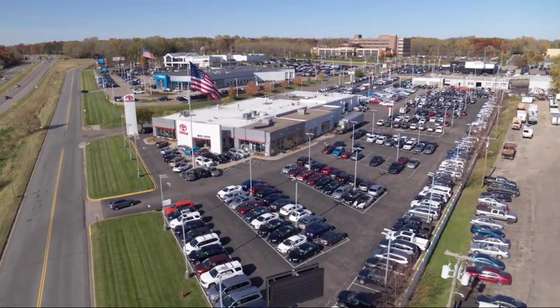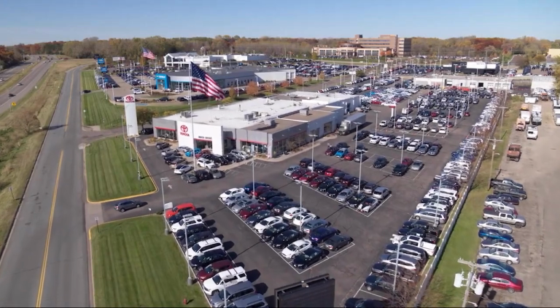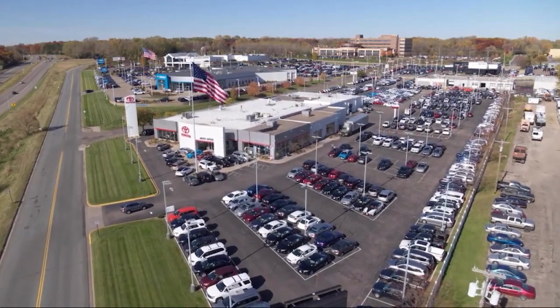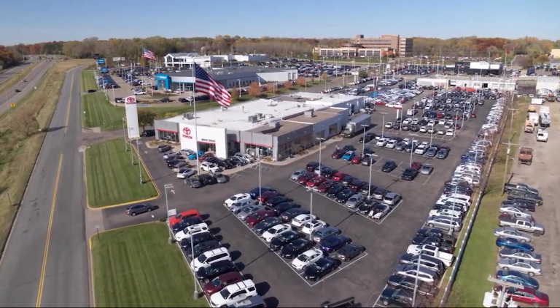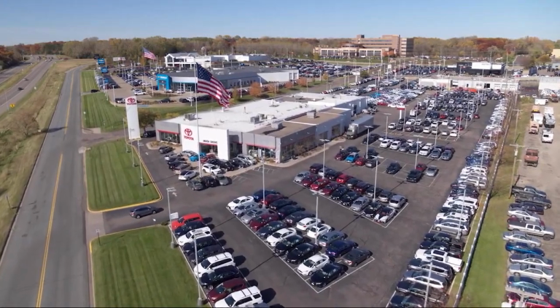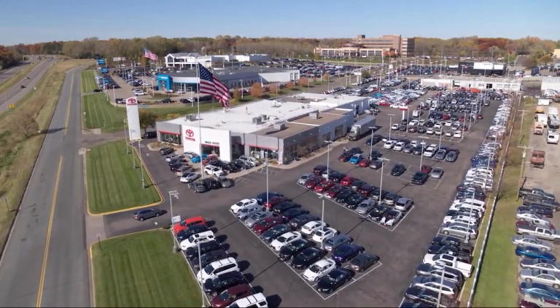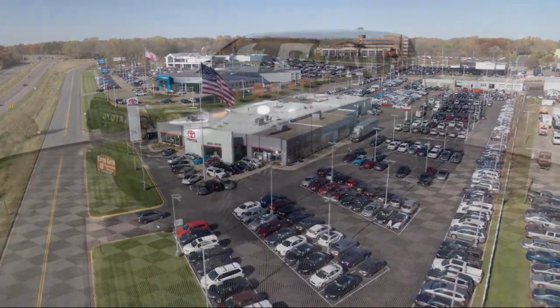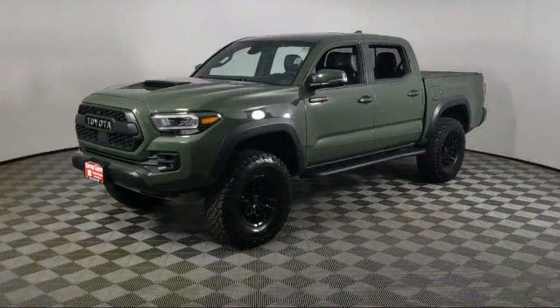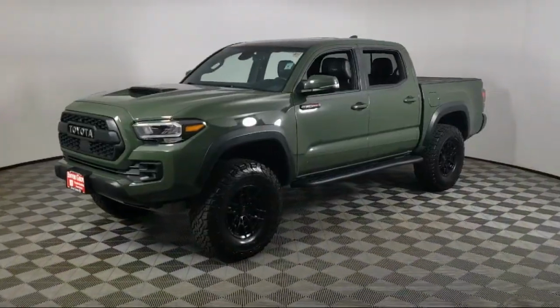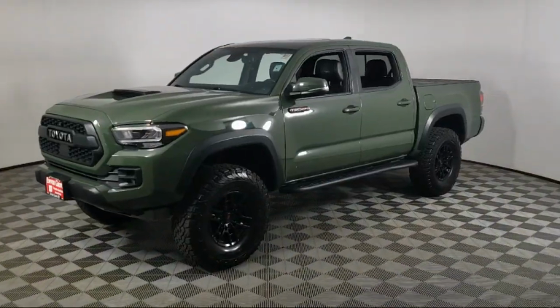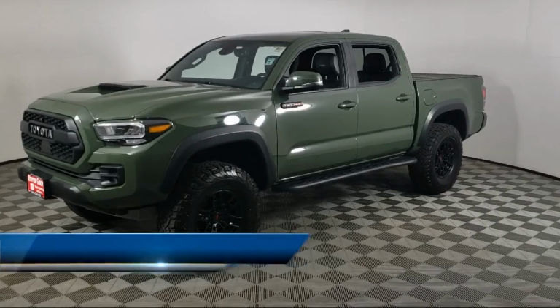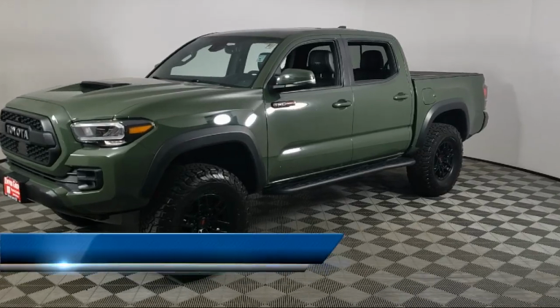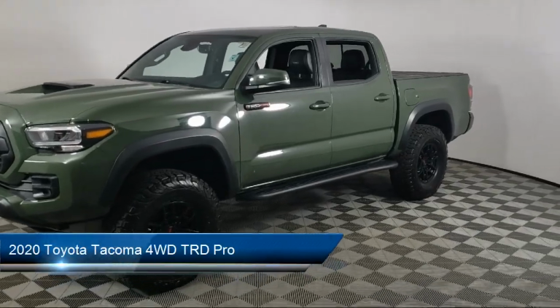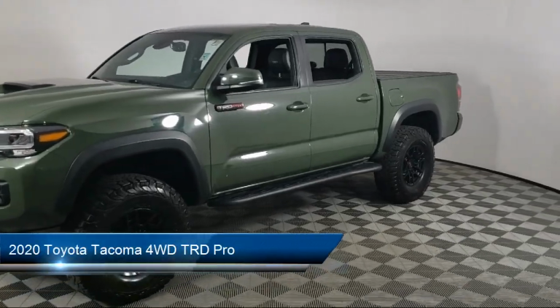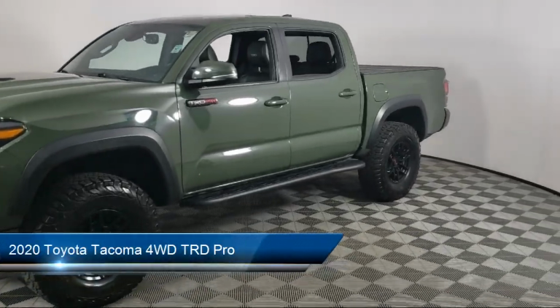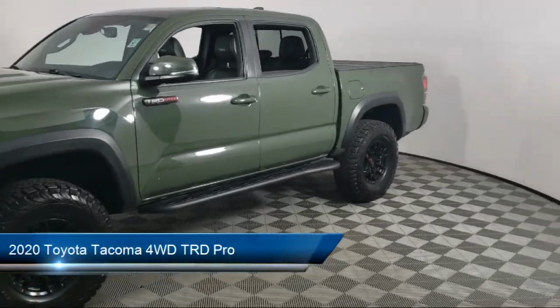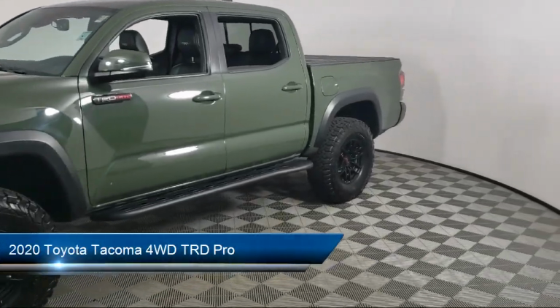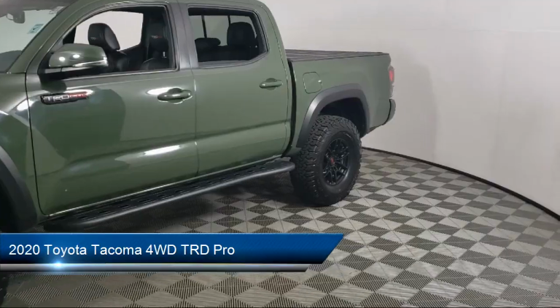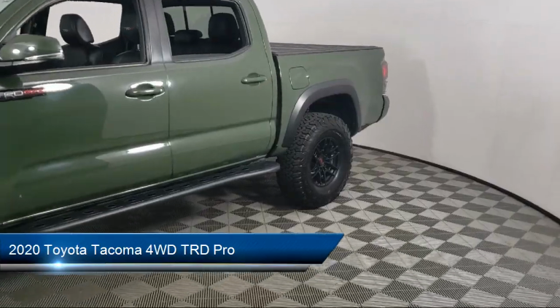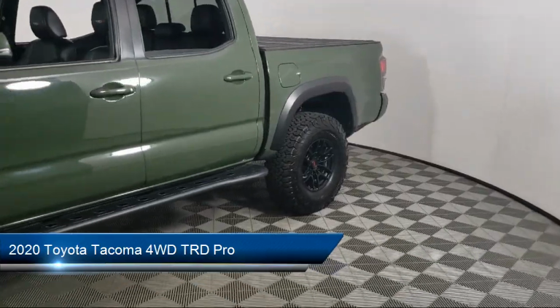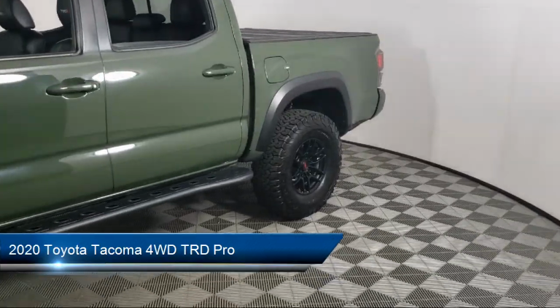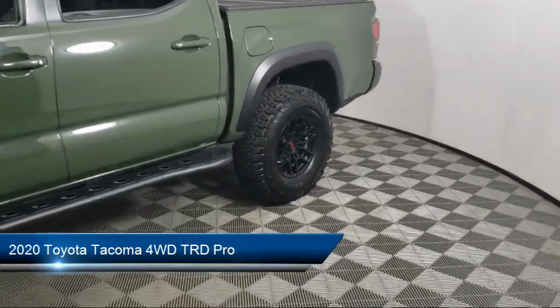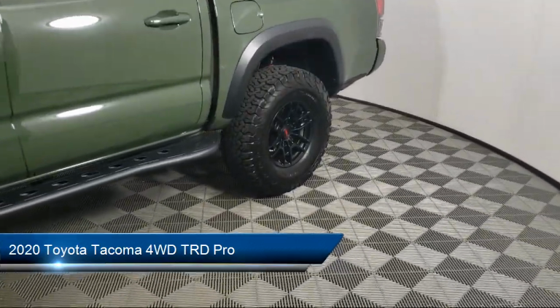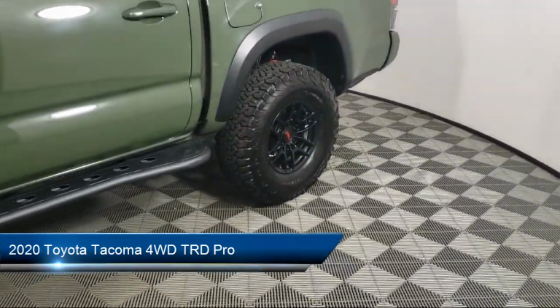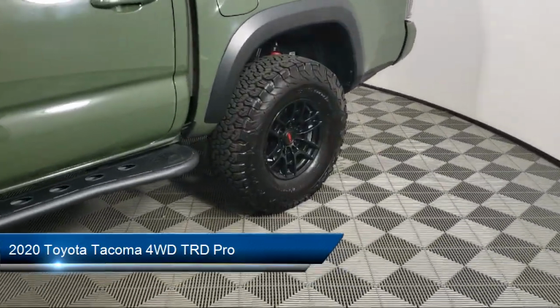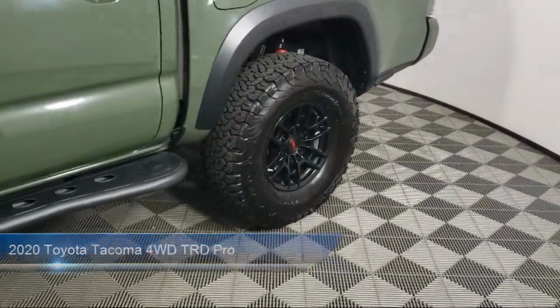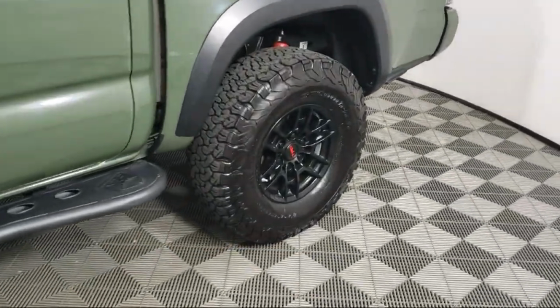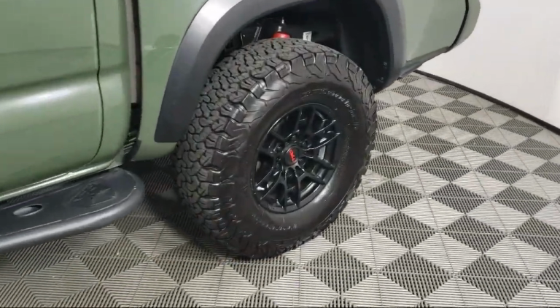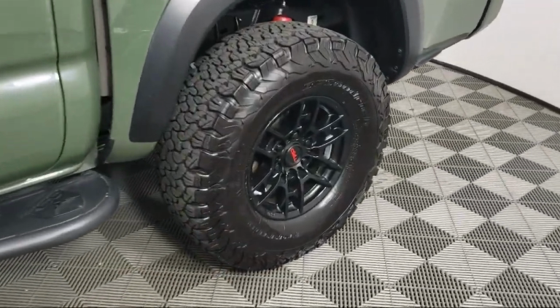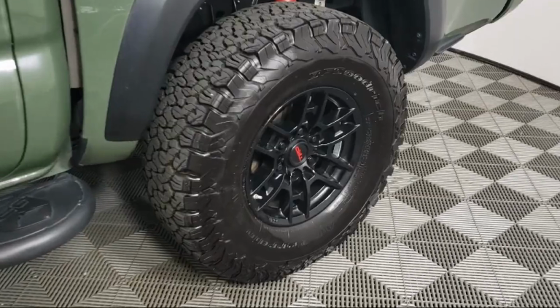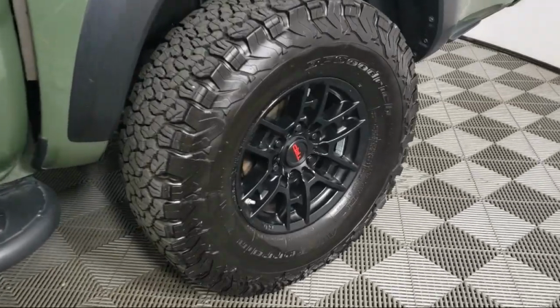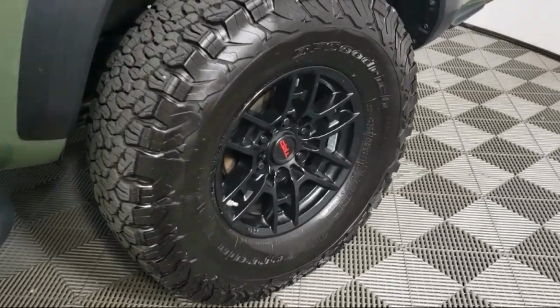Invergrove Toyota welcomes your interest in one of our great vehicles that comes equipped with navigation, tow hooks, leather seating, keyless entry, tow package, air conditioning, and traction control.